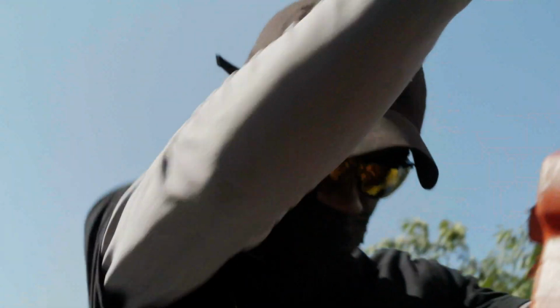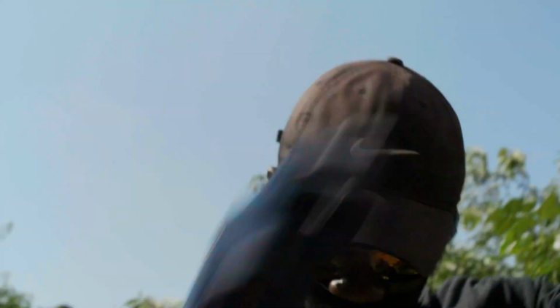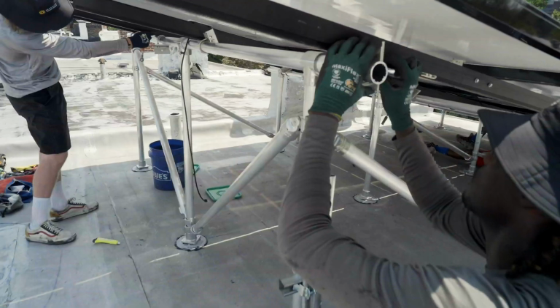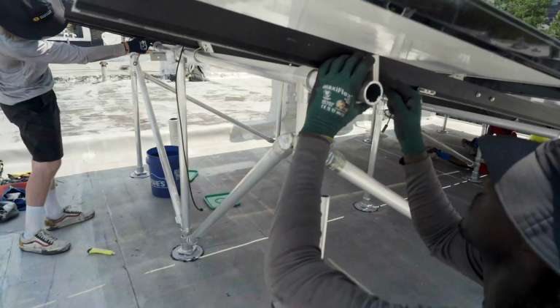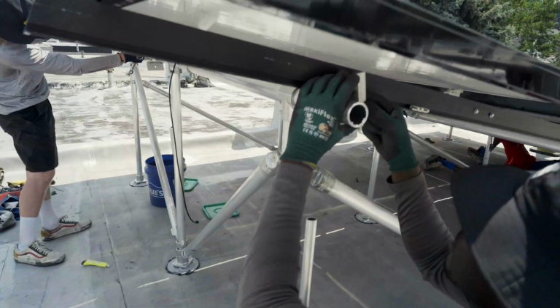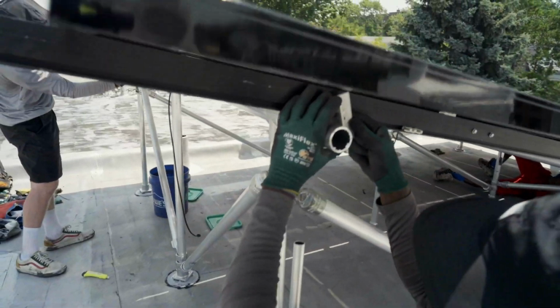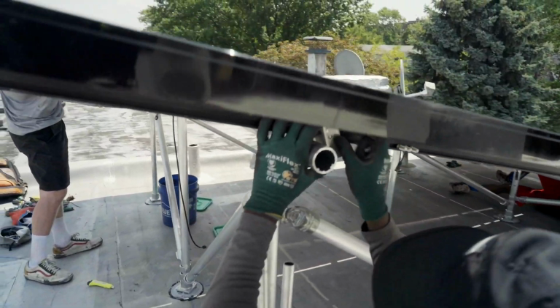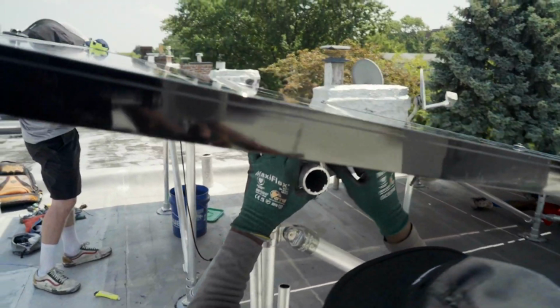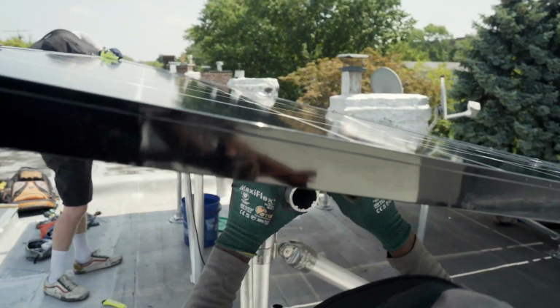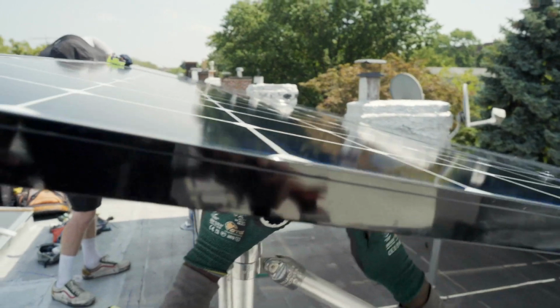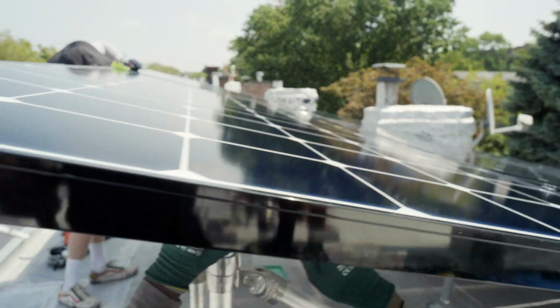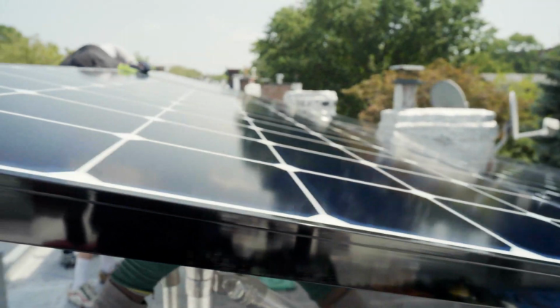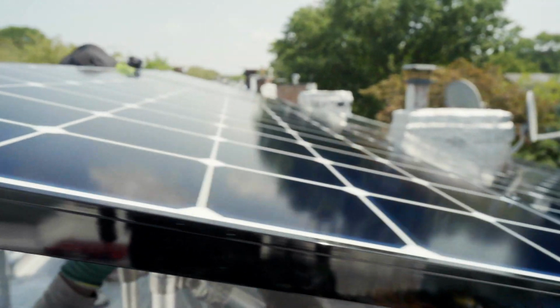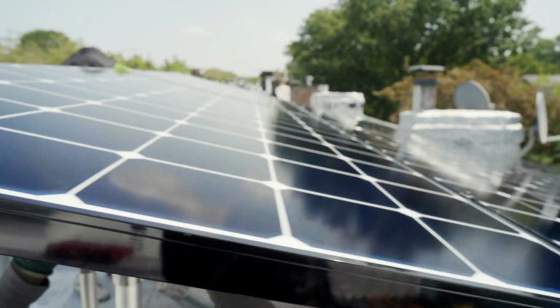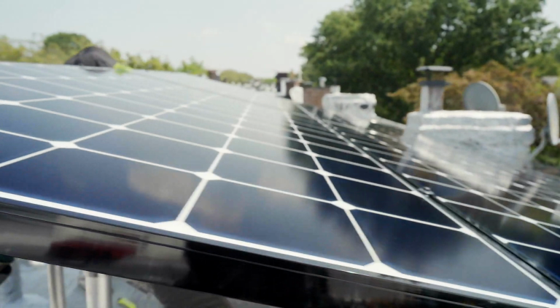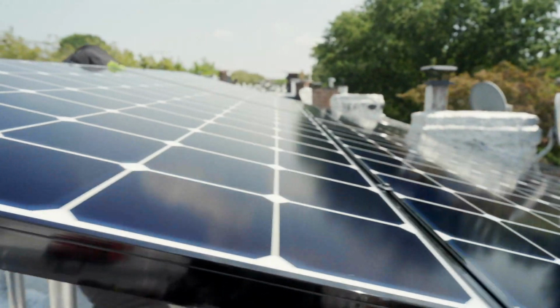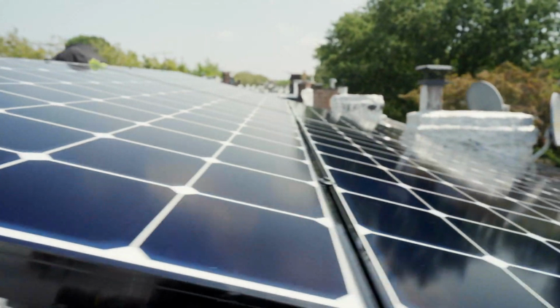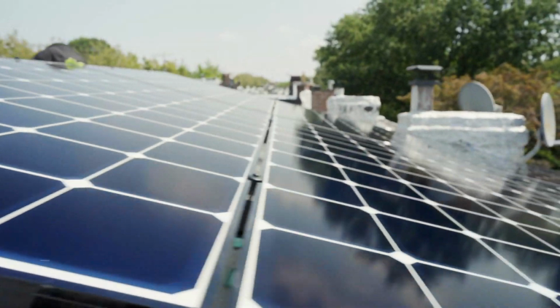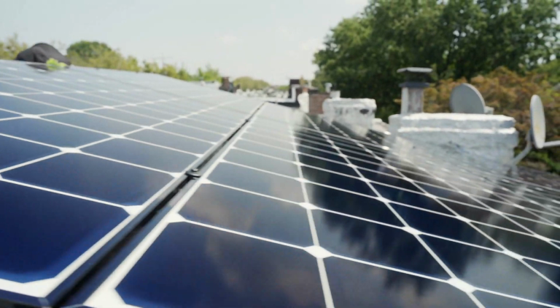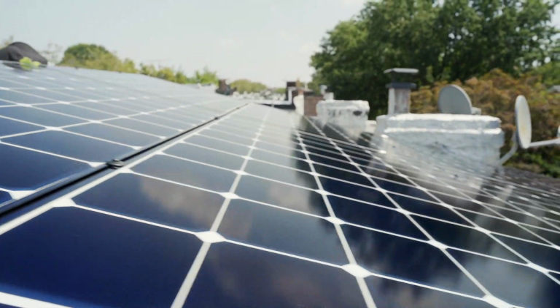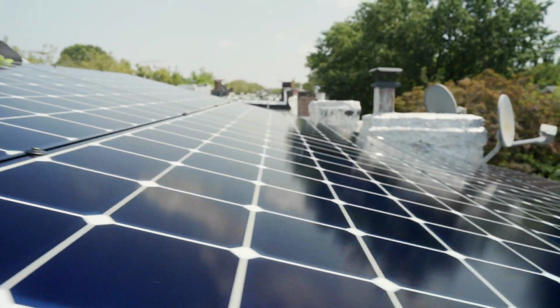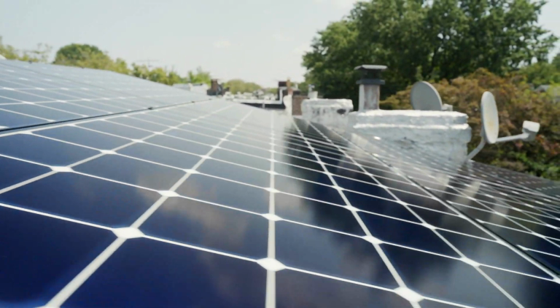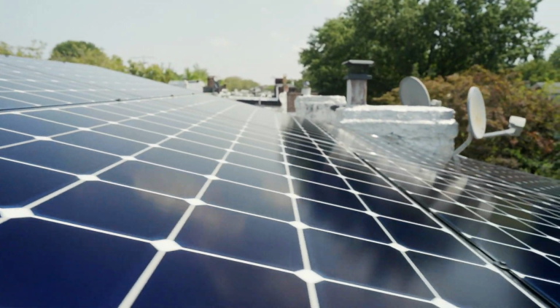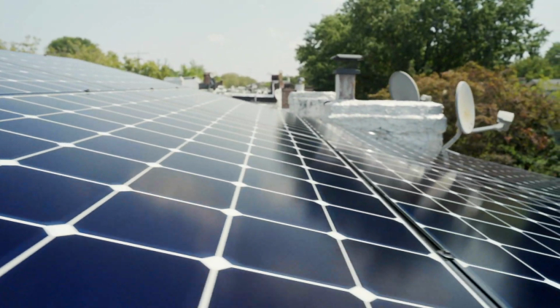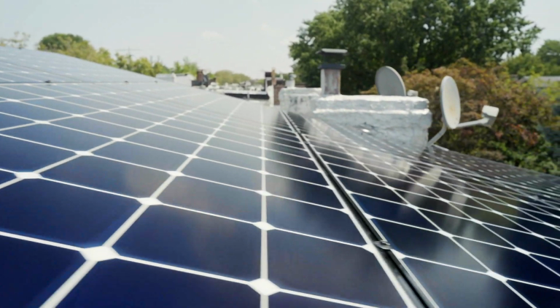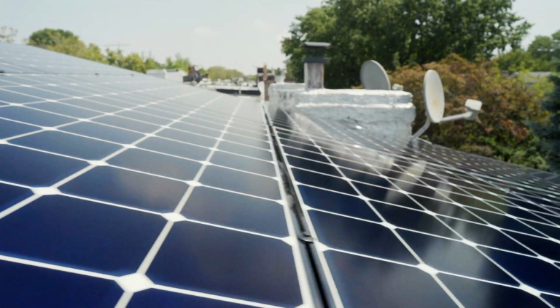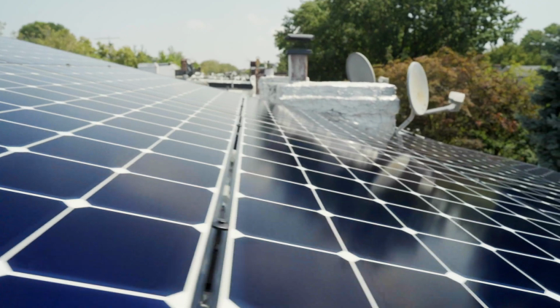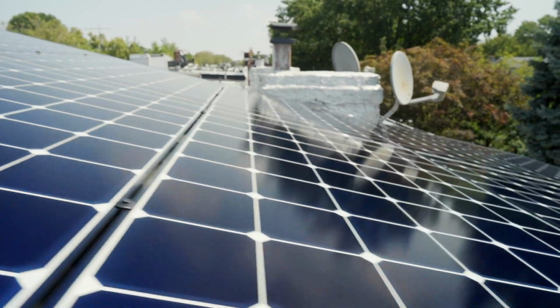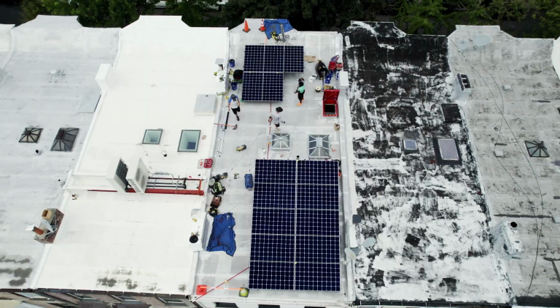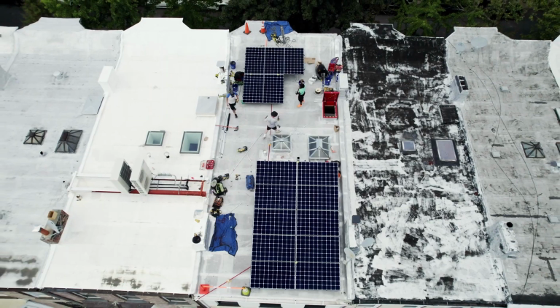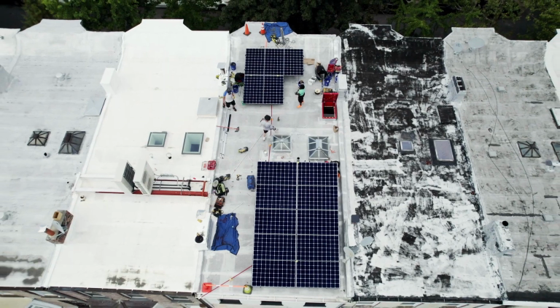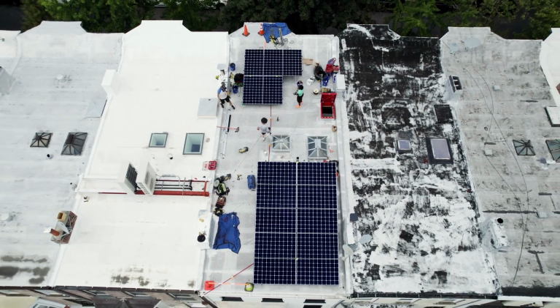To set up monitoring for your system, we can connect your new equipment to your Wi-Fi network. We'll connect the system on-site and we'll set up your monitoring login a few days after the installation.